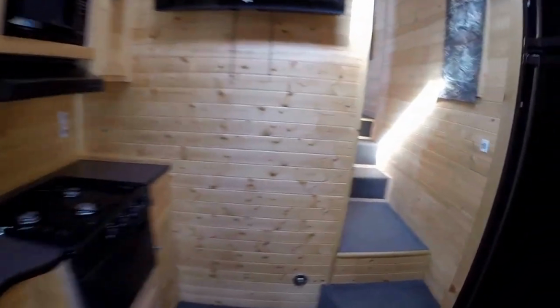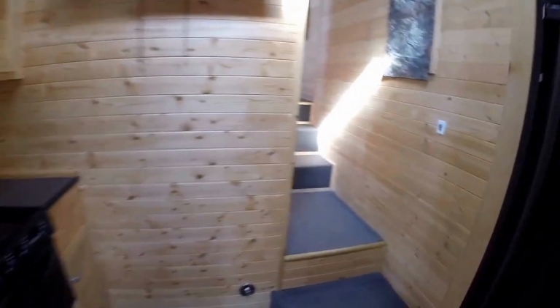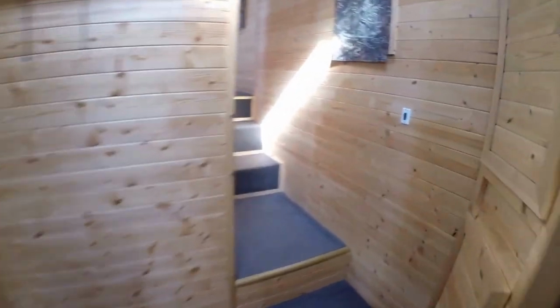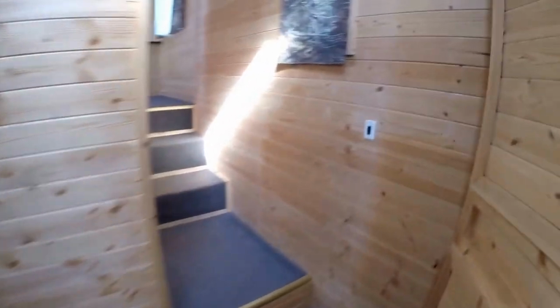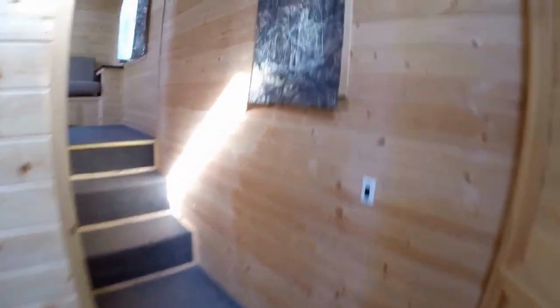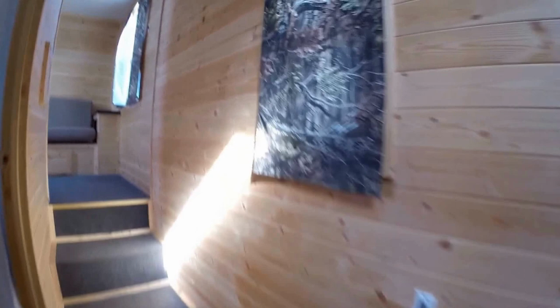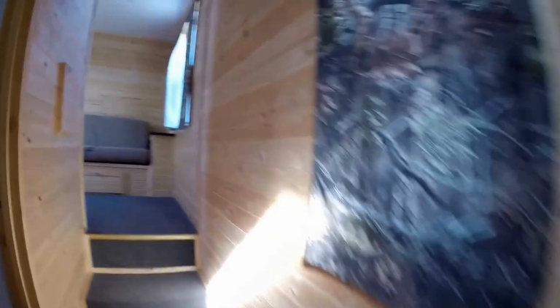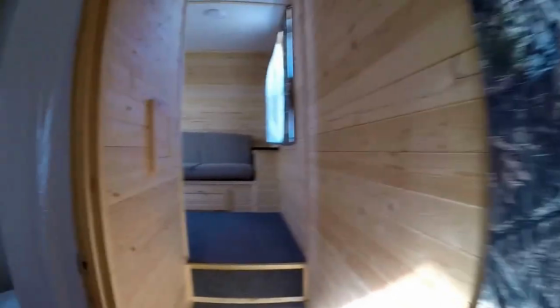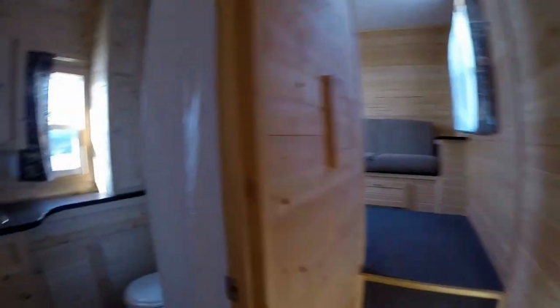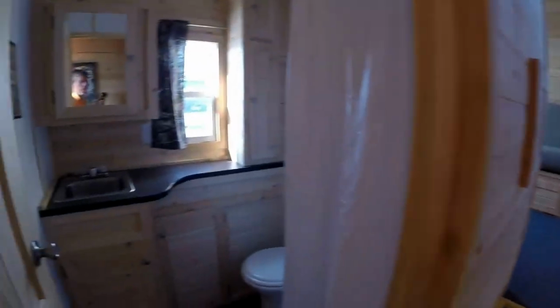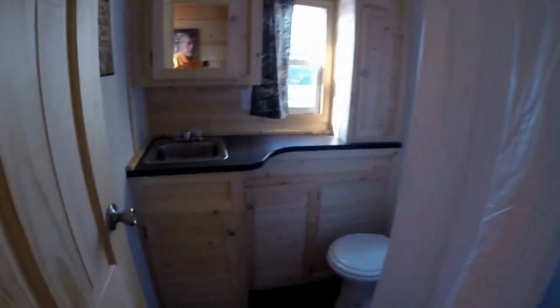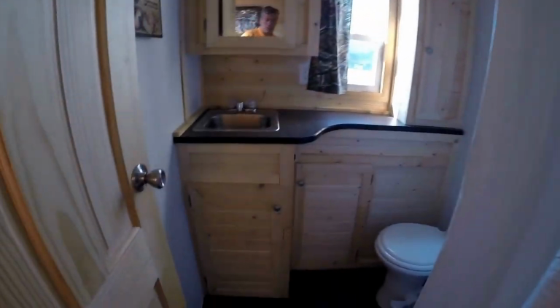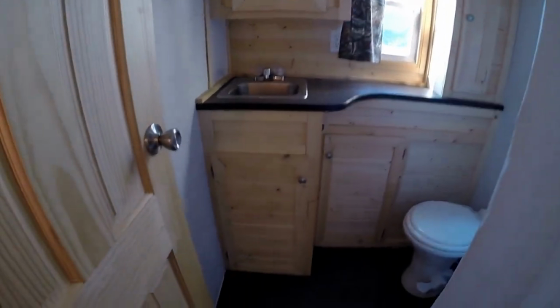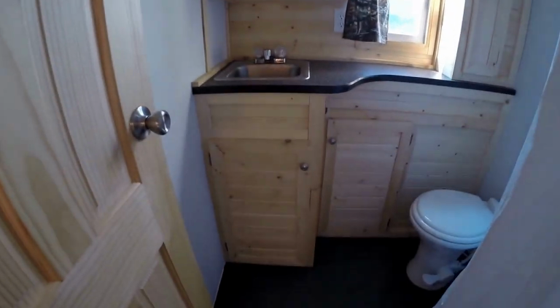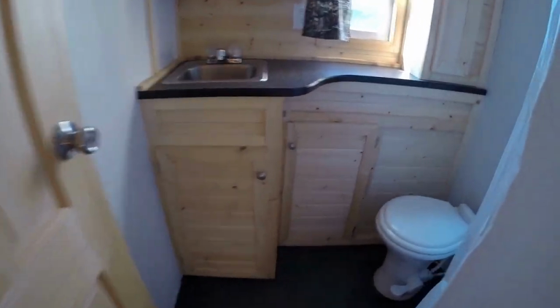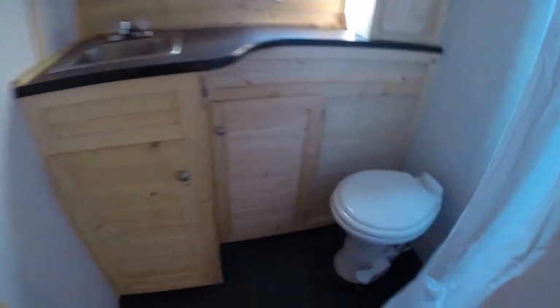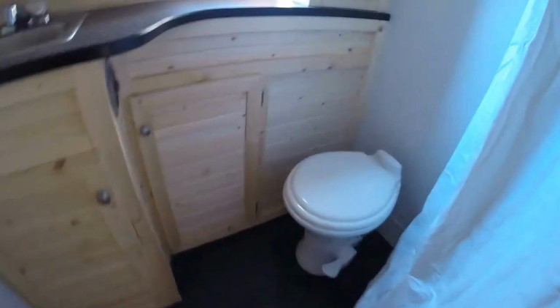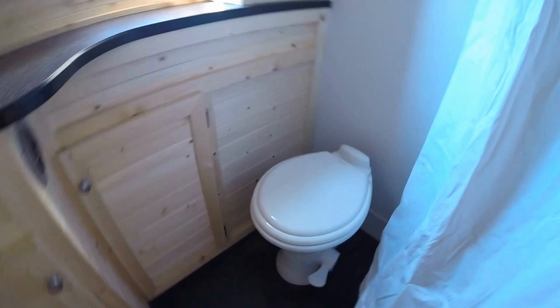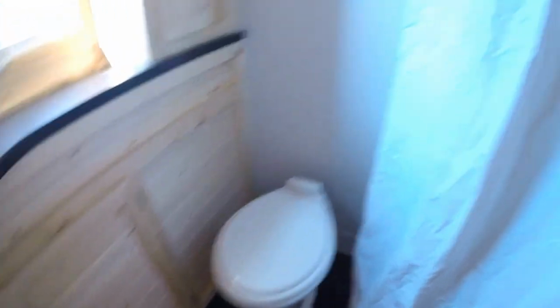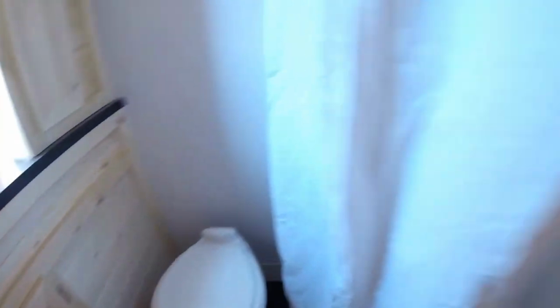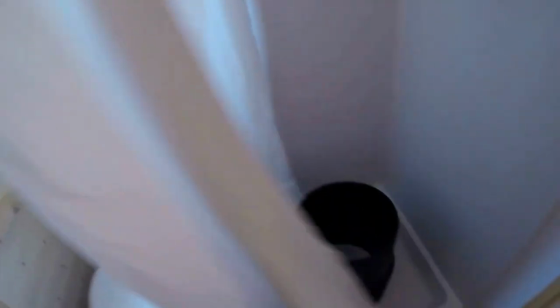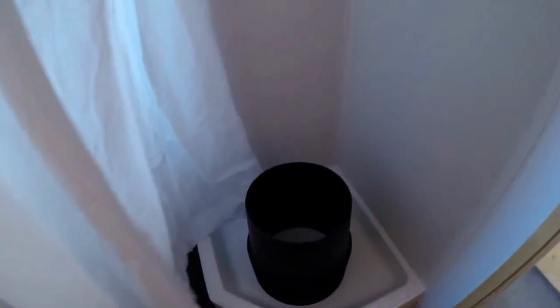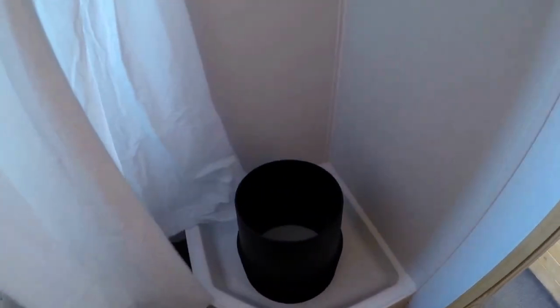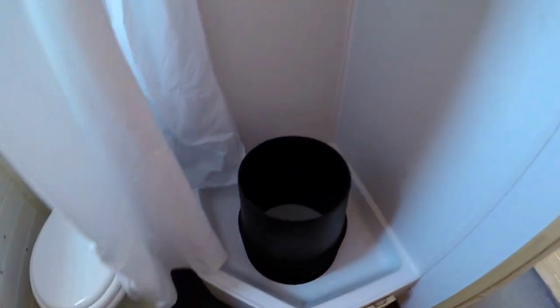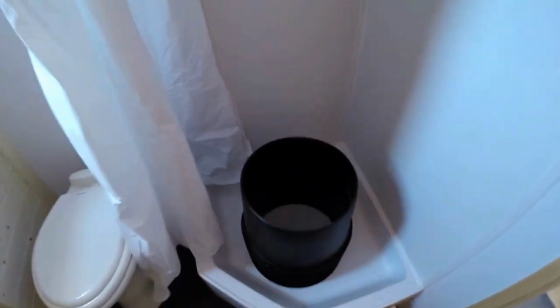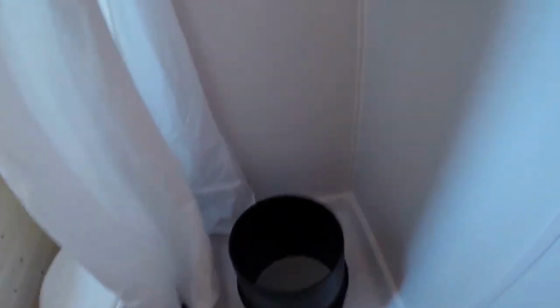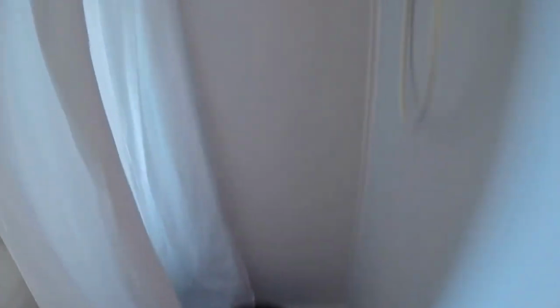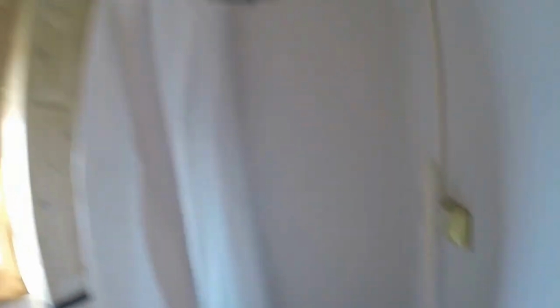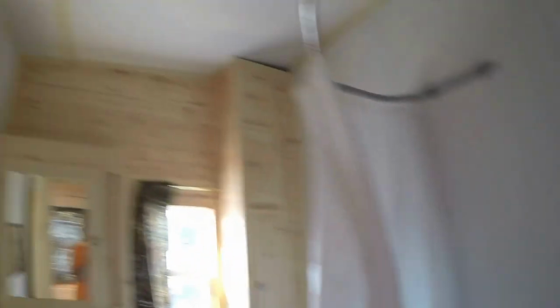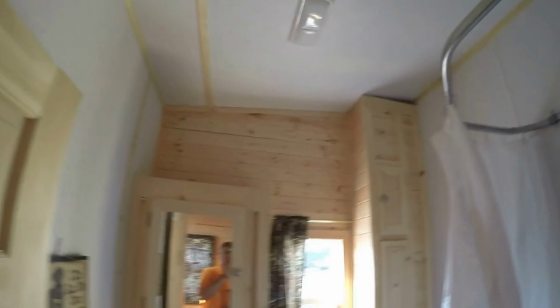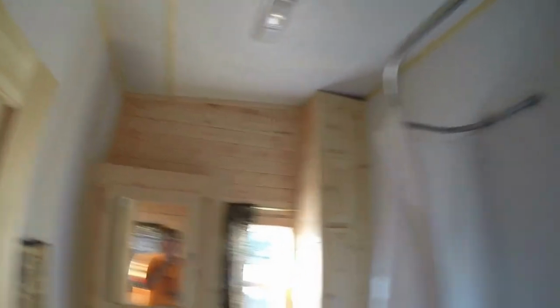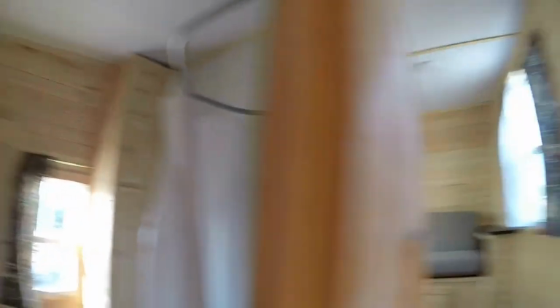Then we'll just go right up the steps here. First level, we've got the bathroom — toilet, nice big shower.